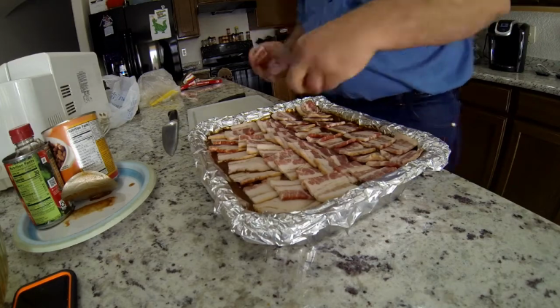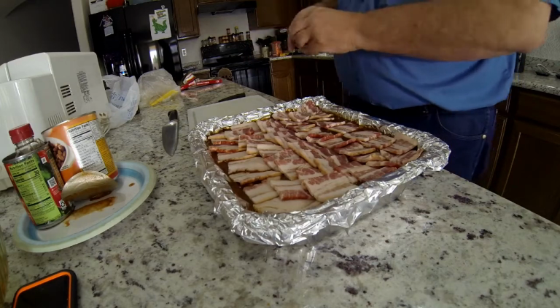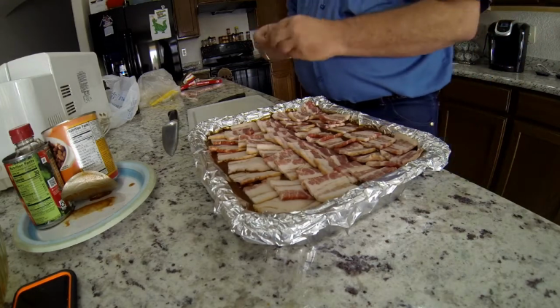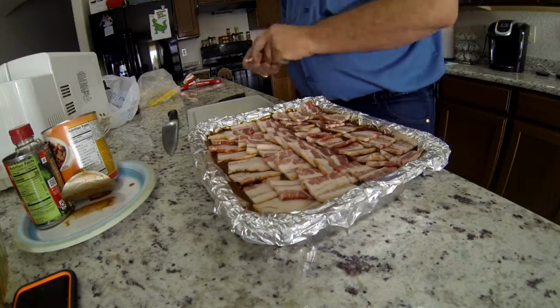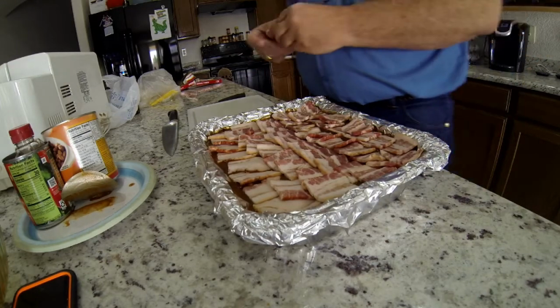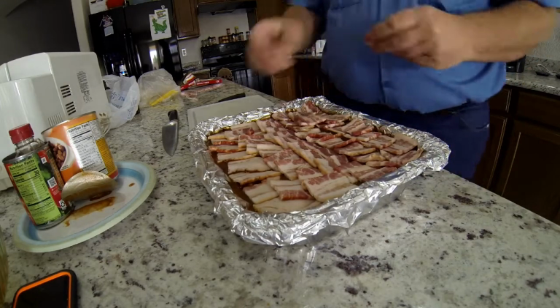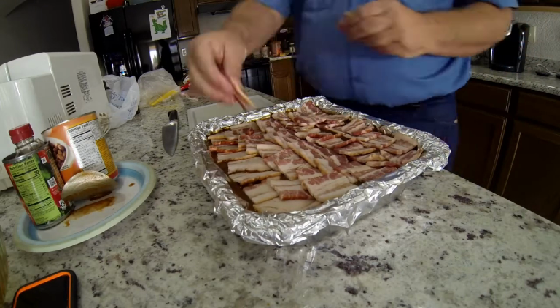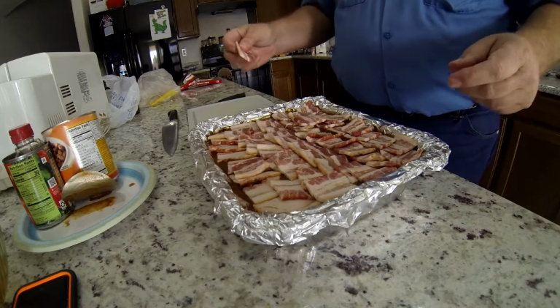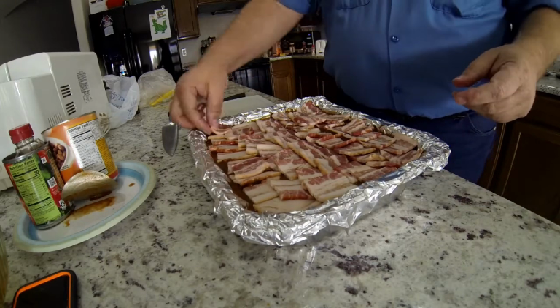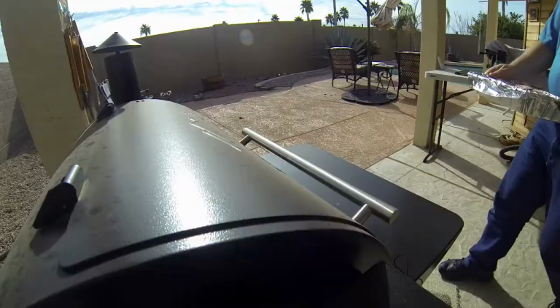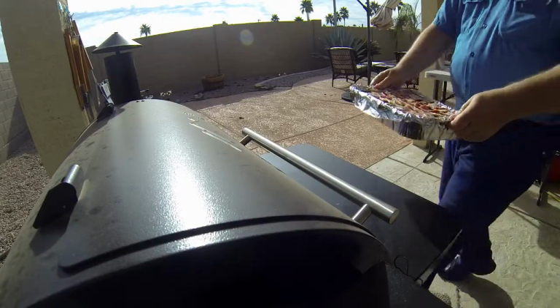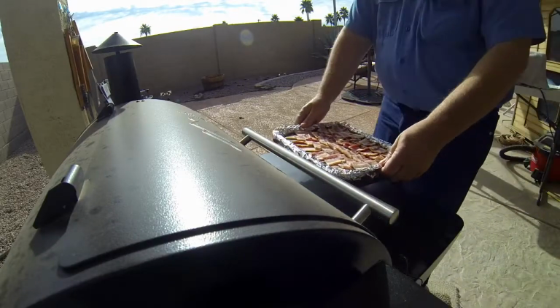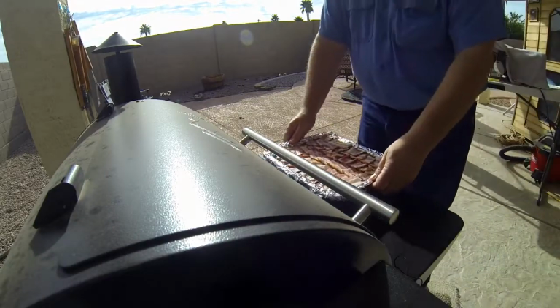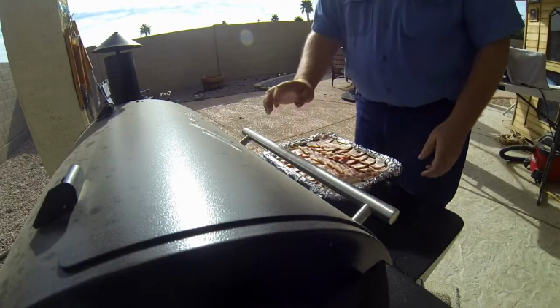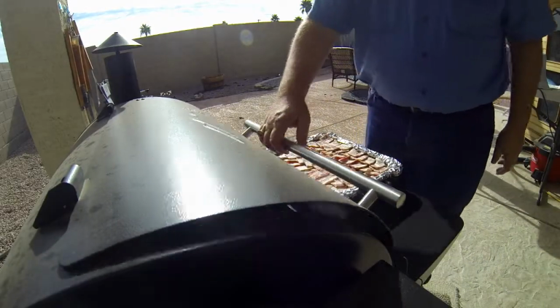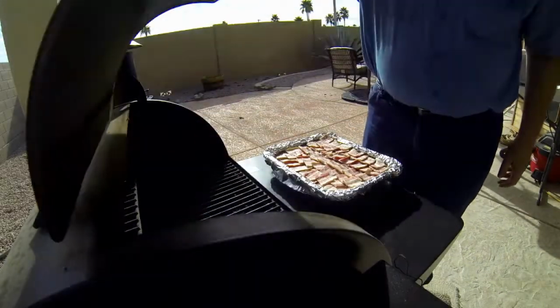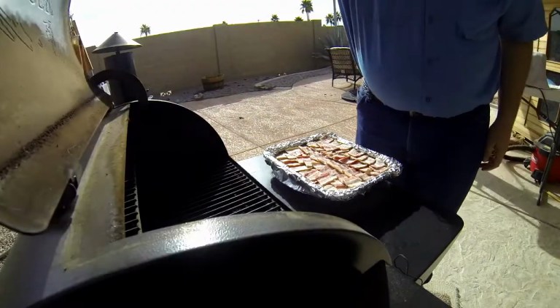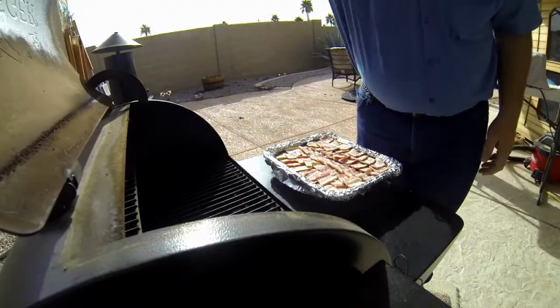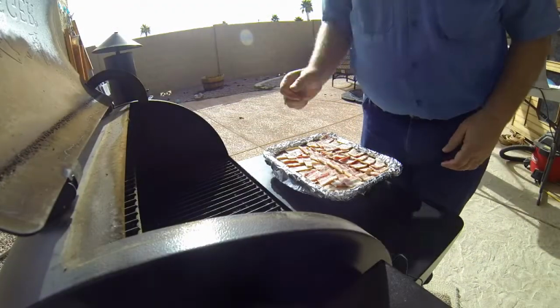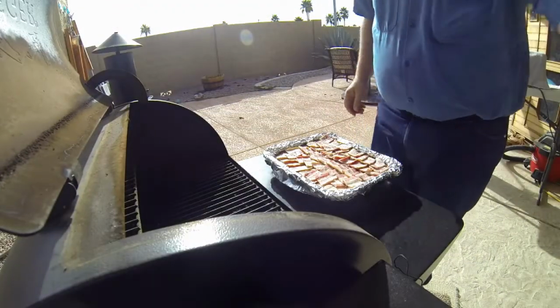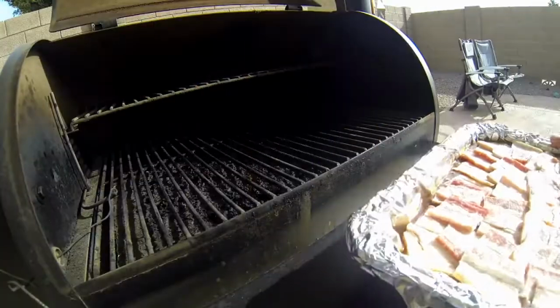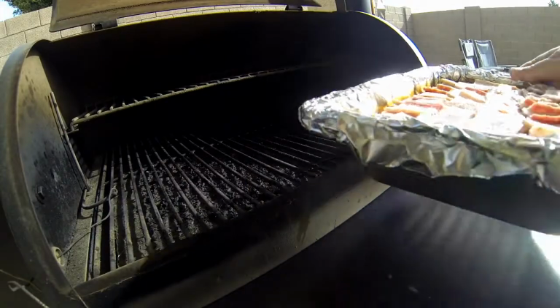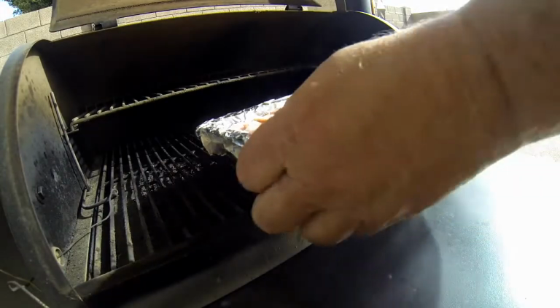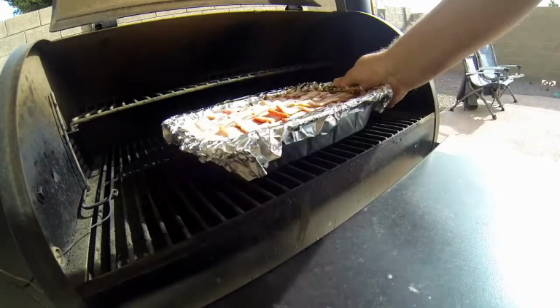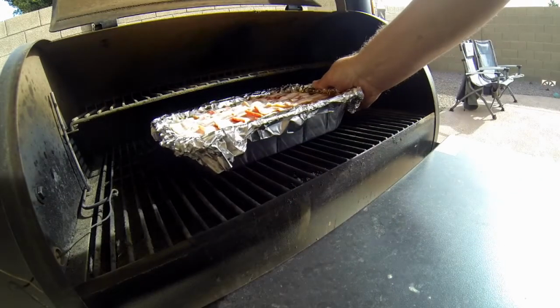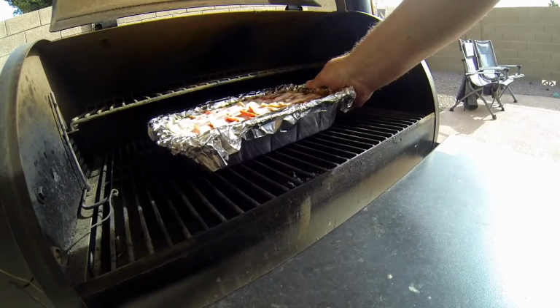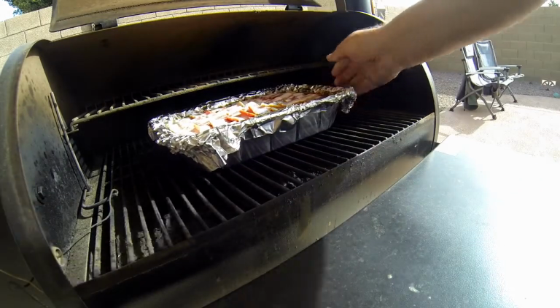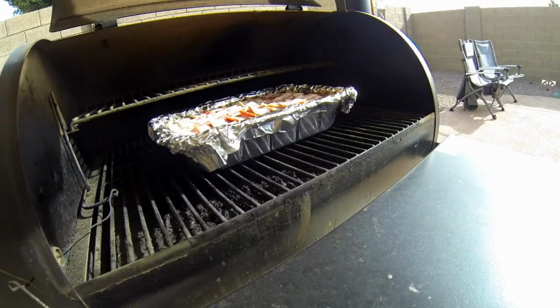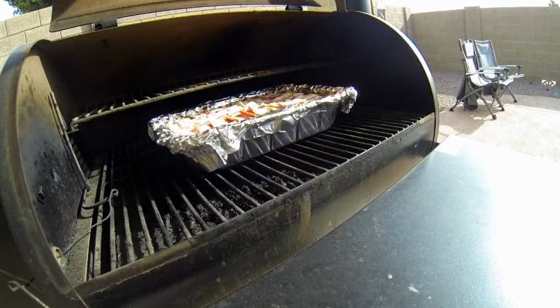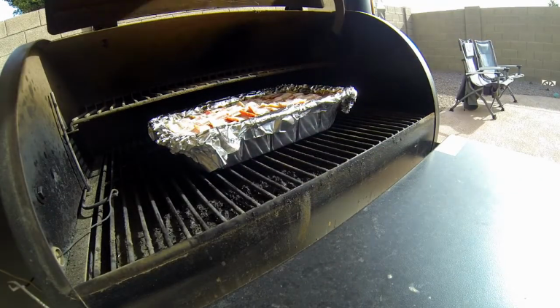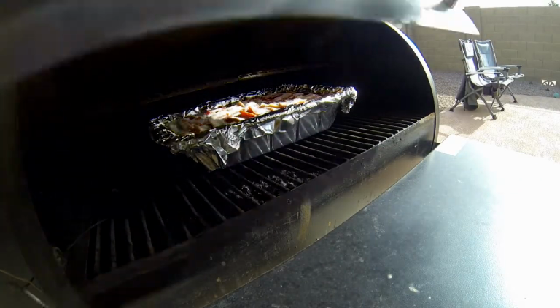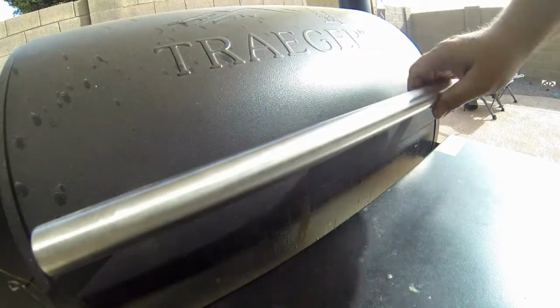Voila! Bacon goodness! The Traeger is ready at 275 and it's time to add it in. We'll let it cook for about 3 or 4 hours, nice and slow, to get the smoky flavor into it.